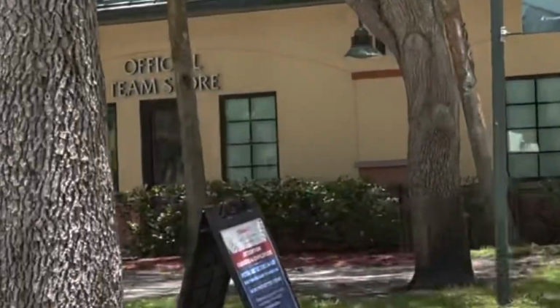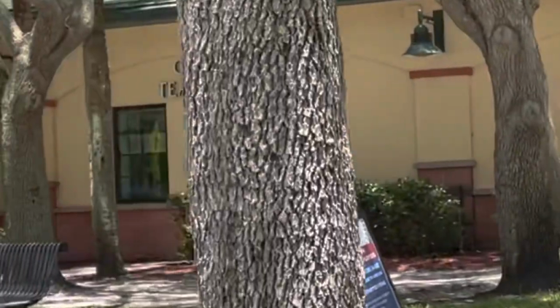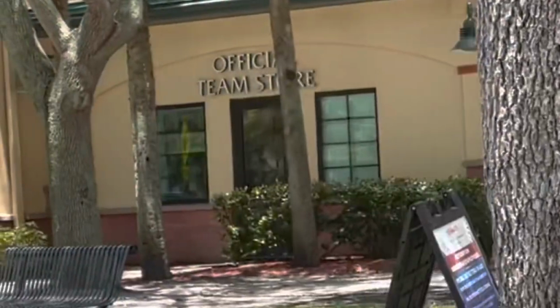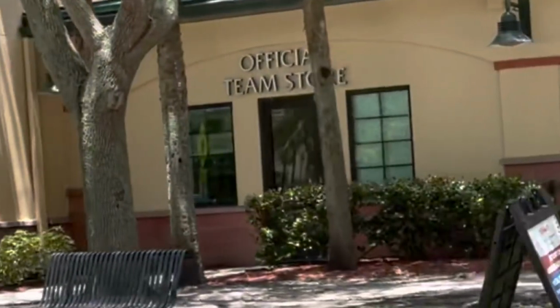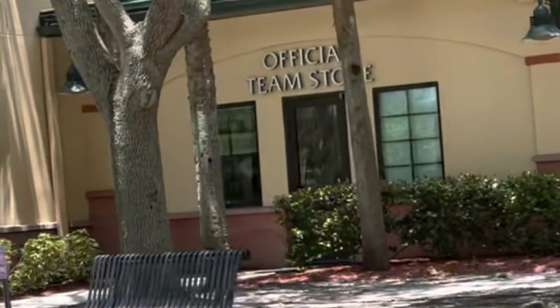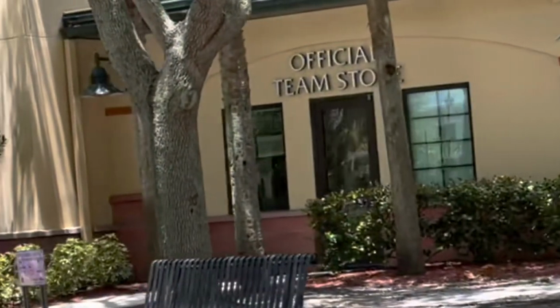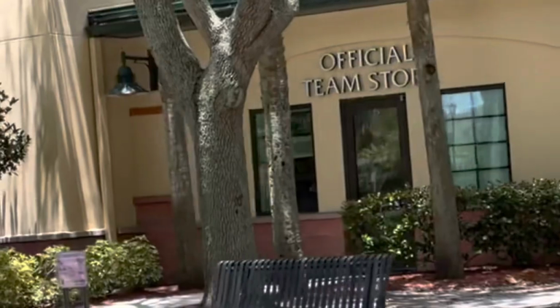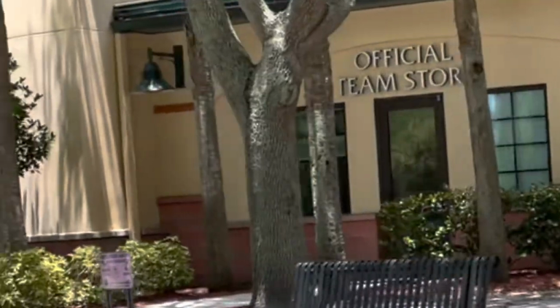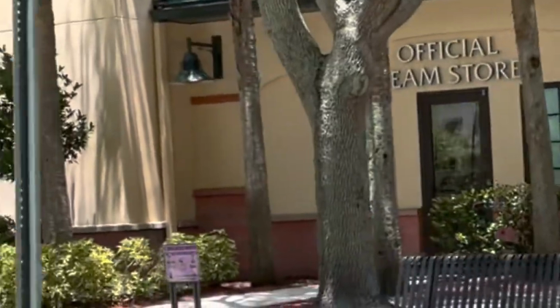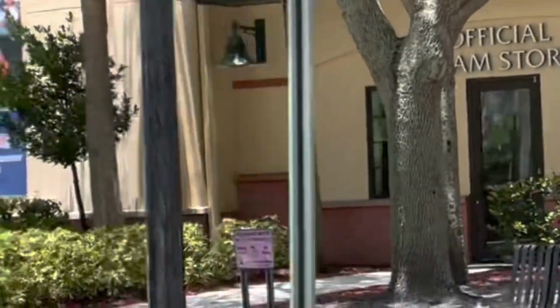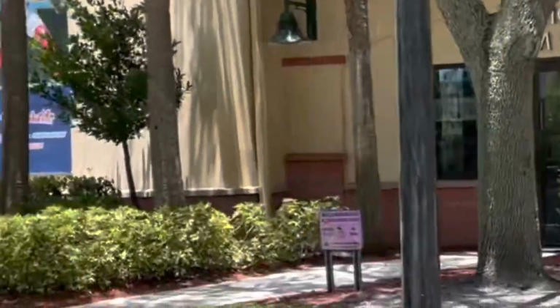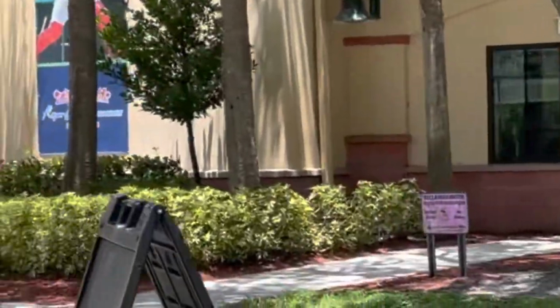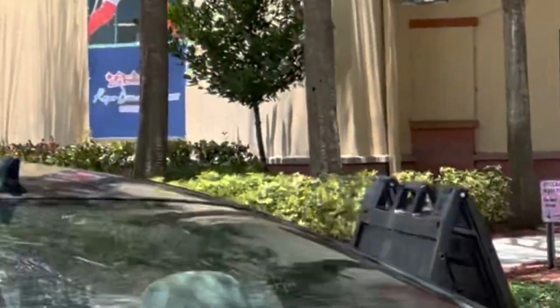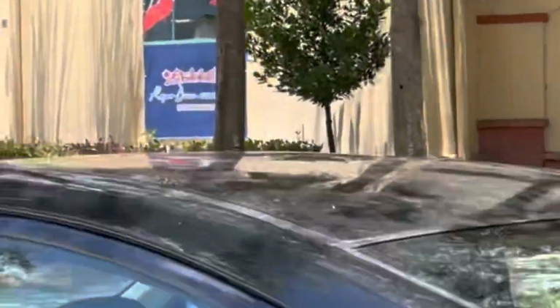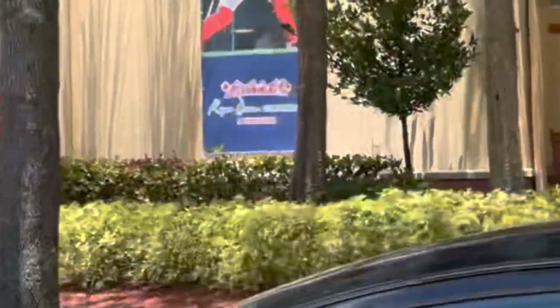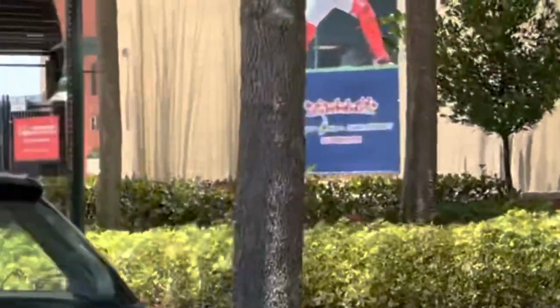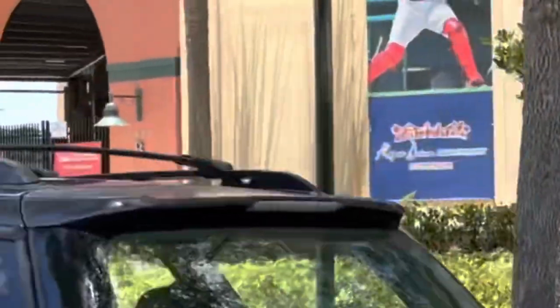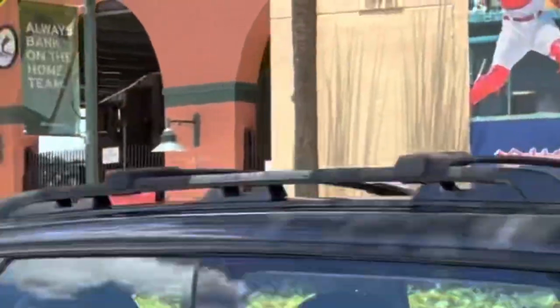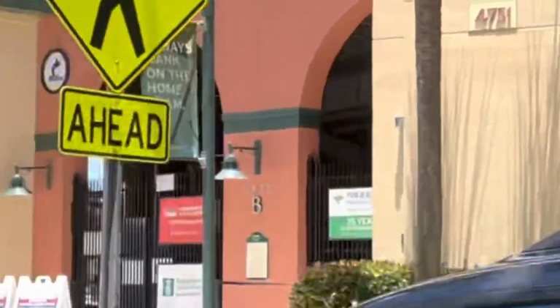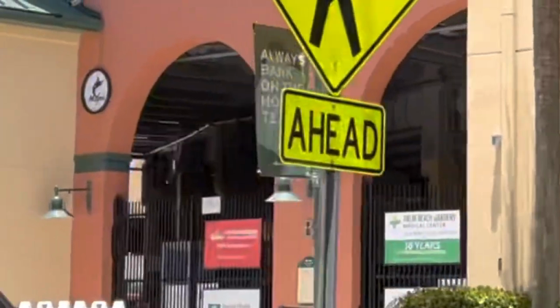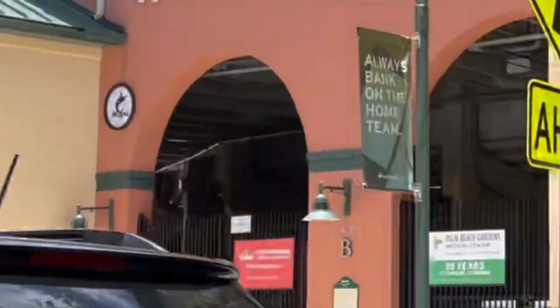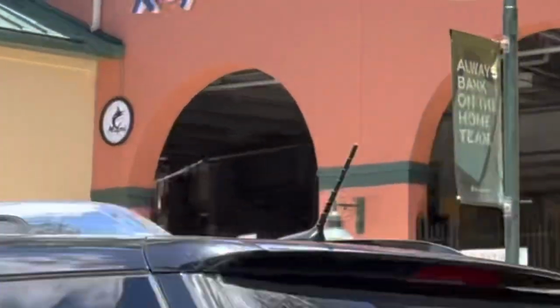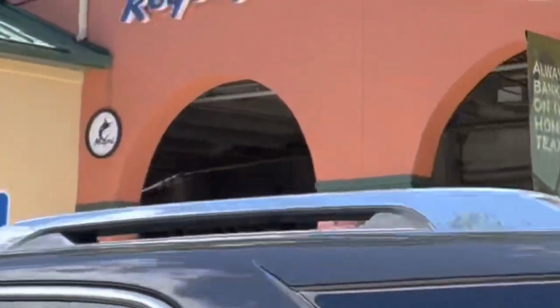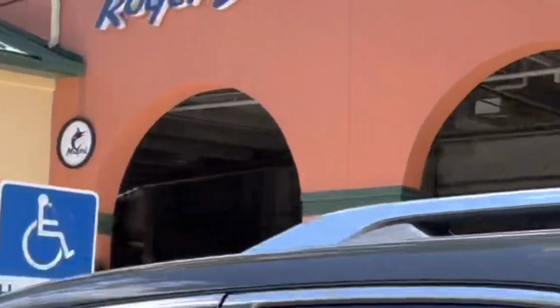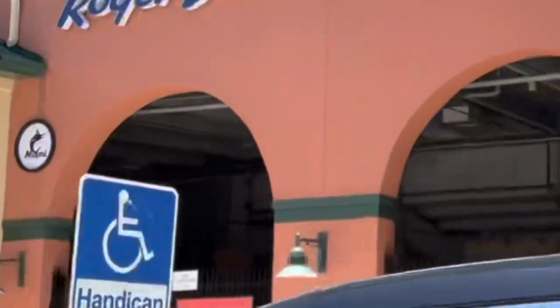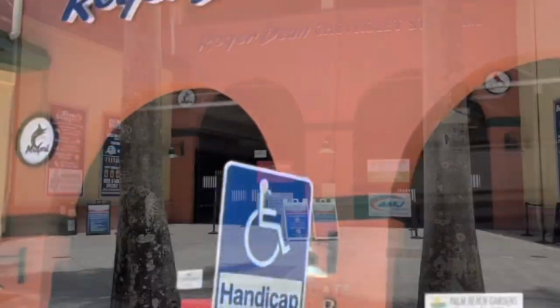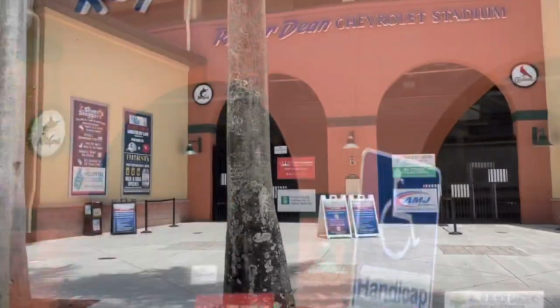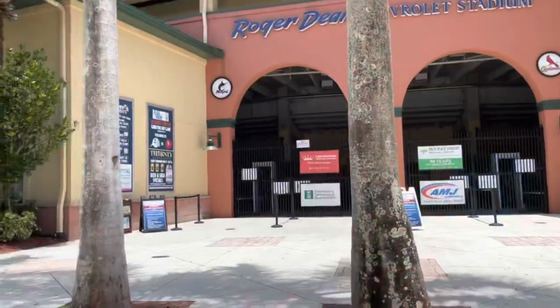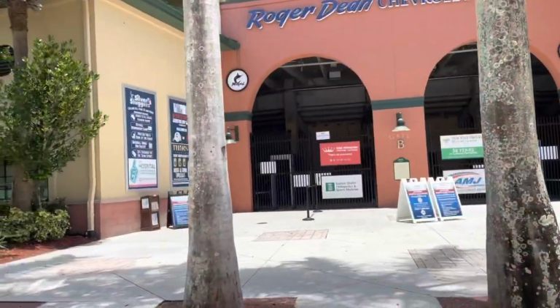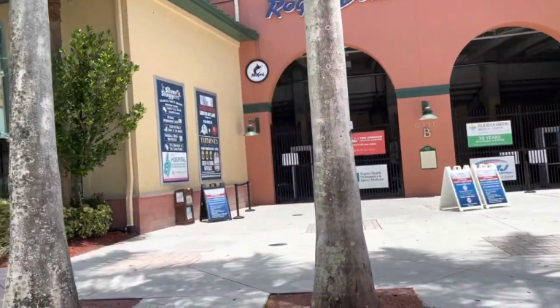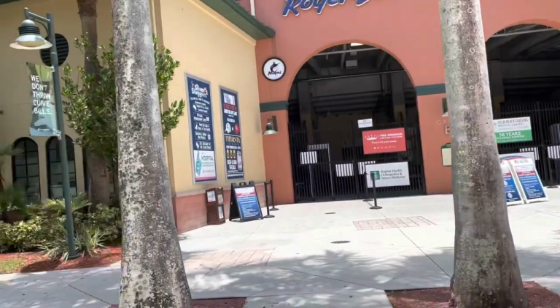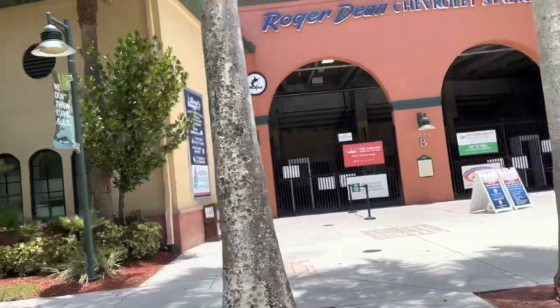So this is Rockin' Robin, and those were our 10 best things to do in Jupiter, Florida. I hope you enjoyed them. Please come back for more — we have a lot of different videos on Florida.